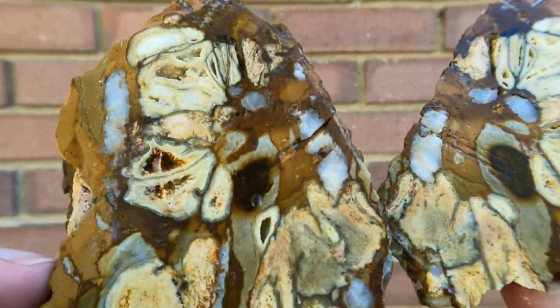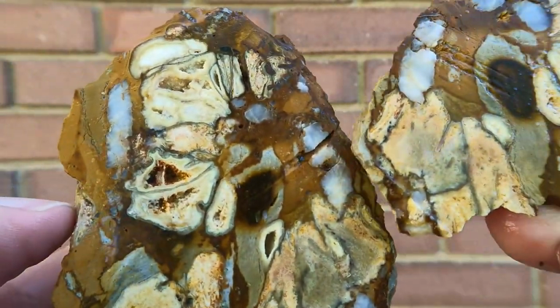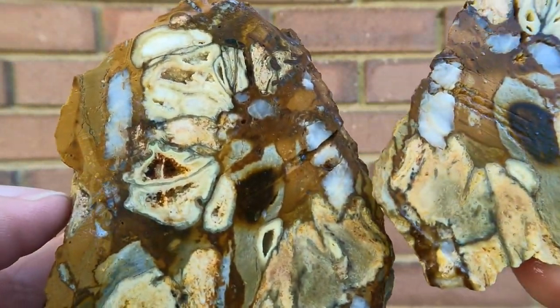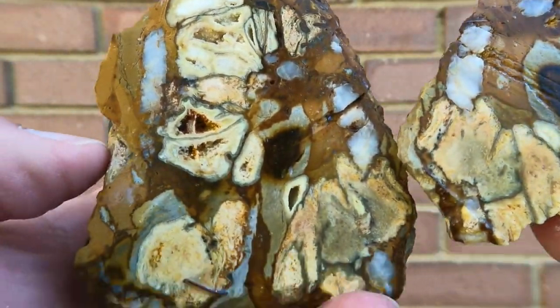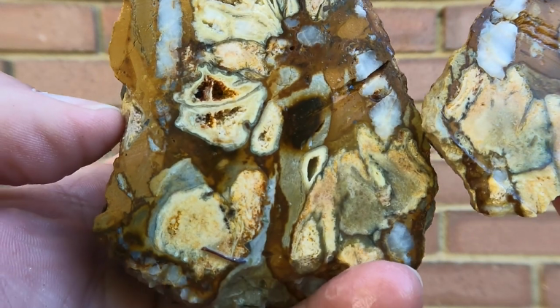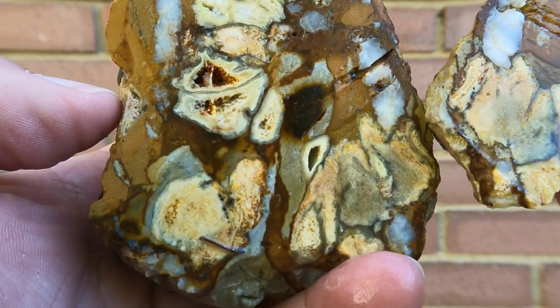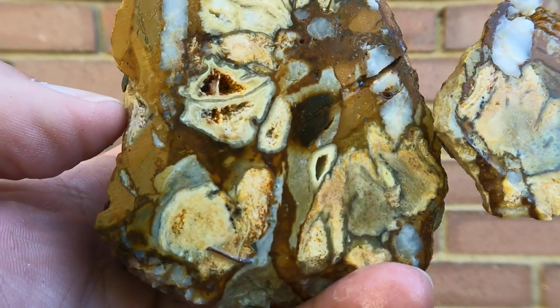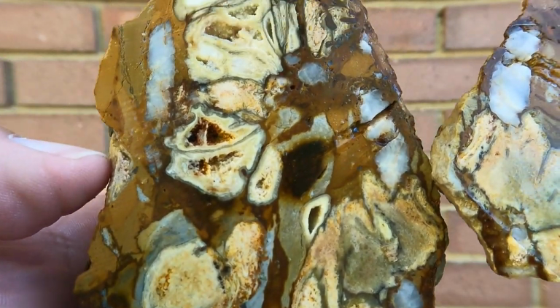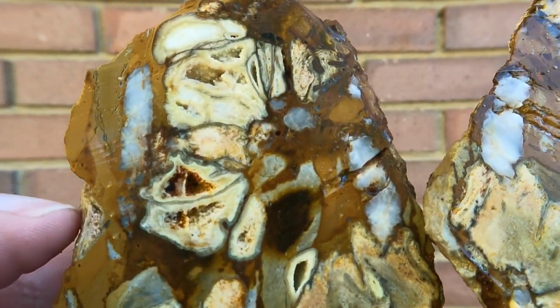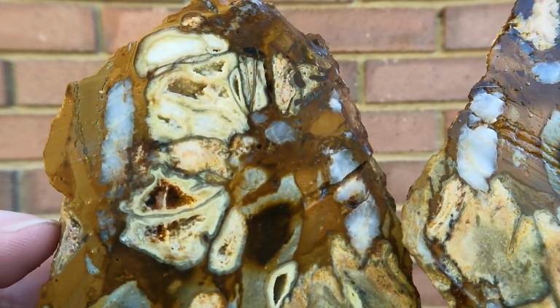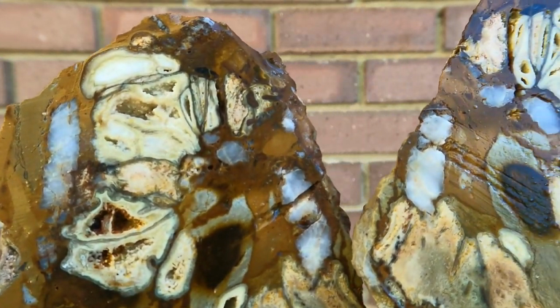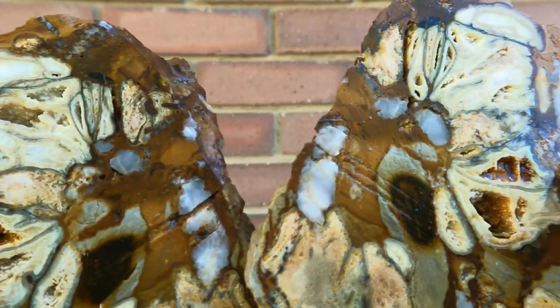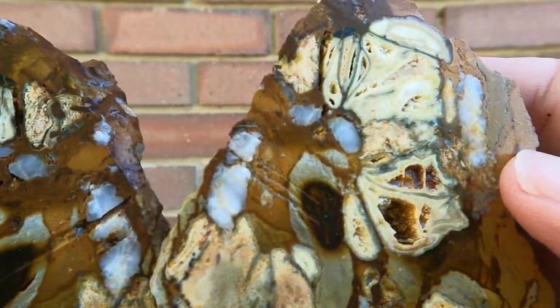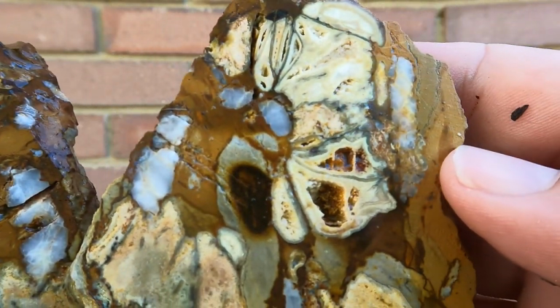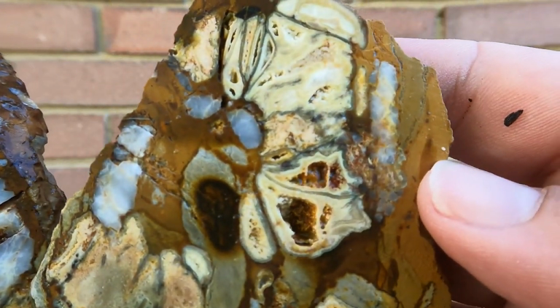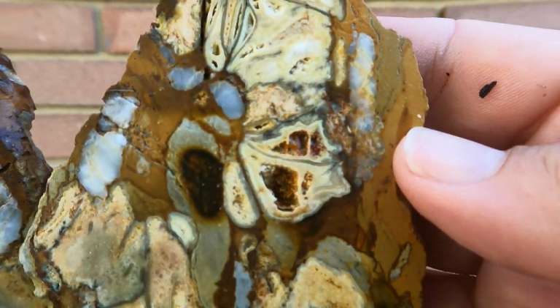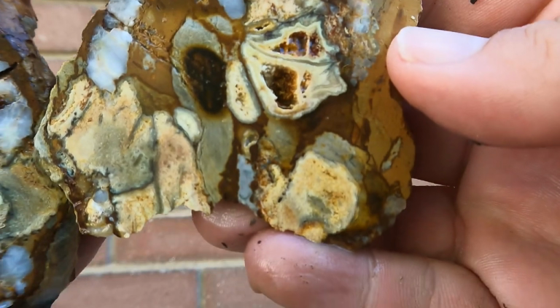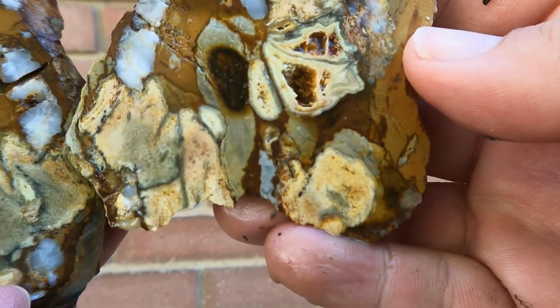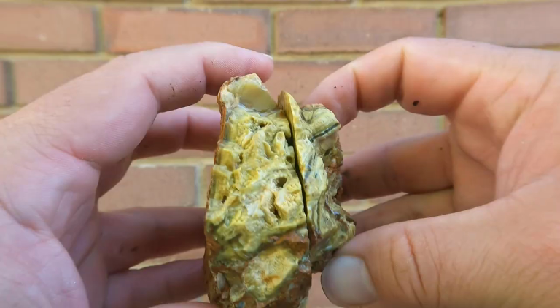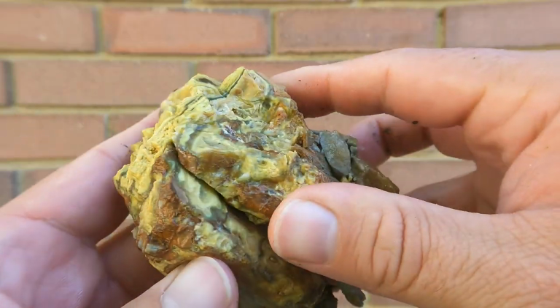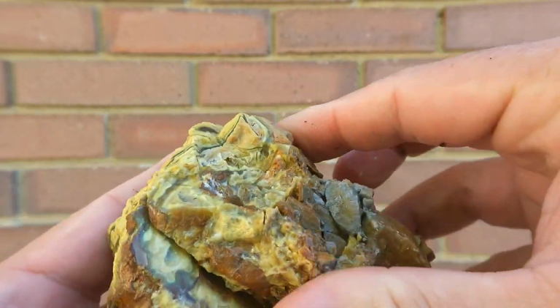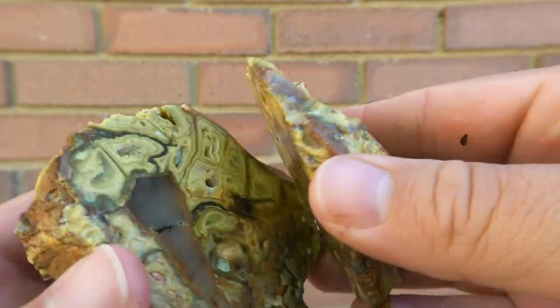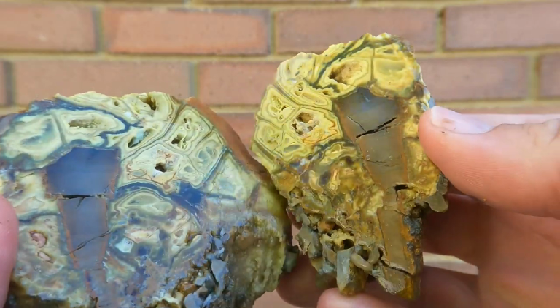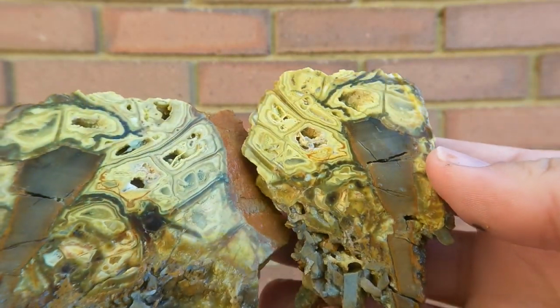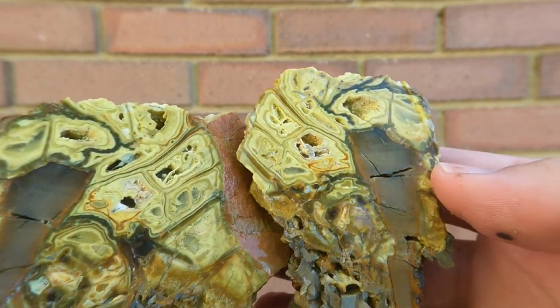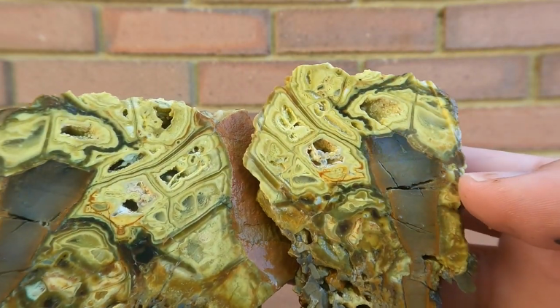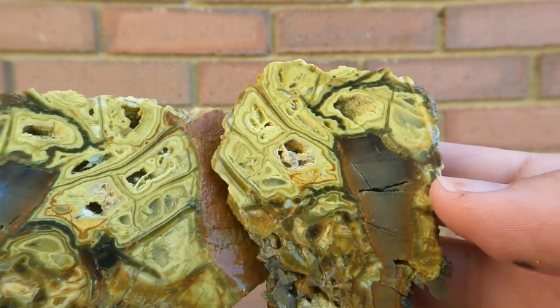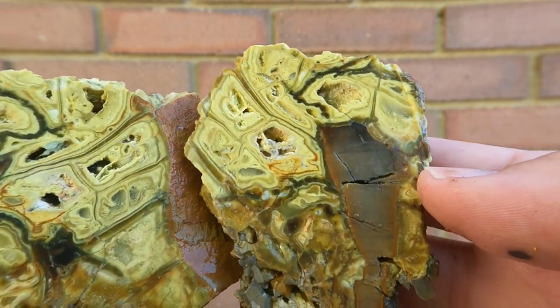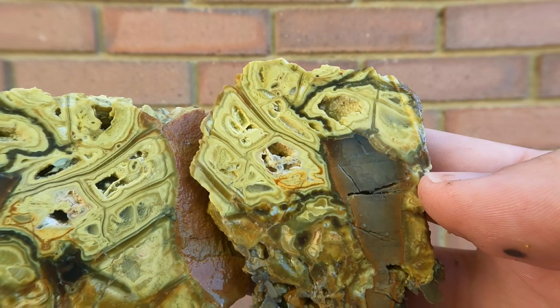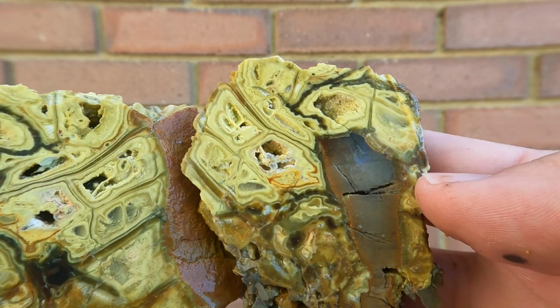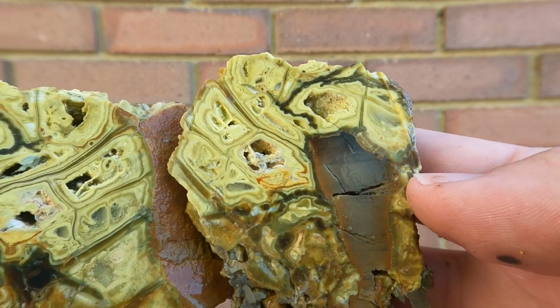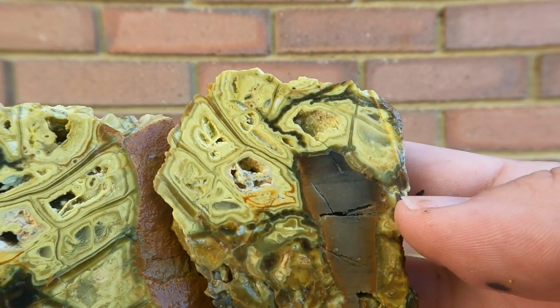And some more. The whitish color stuff you see in there is calcite. Once again, a piece of Clay Canyon Crandallite - this one a little better. We got a little bit more color in this.